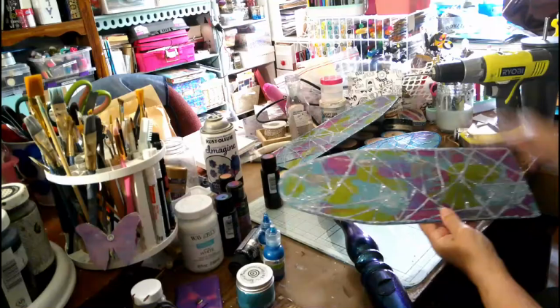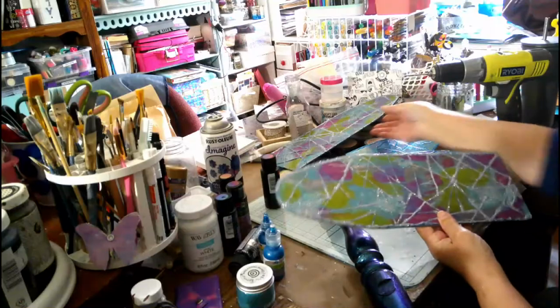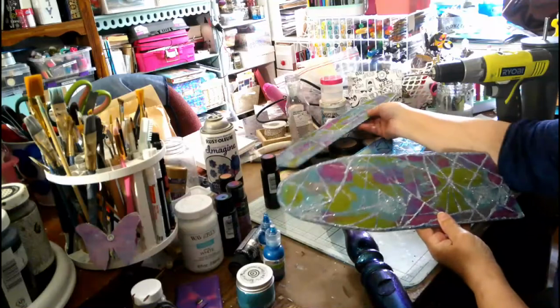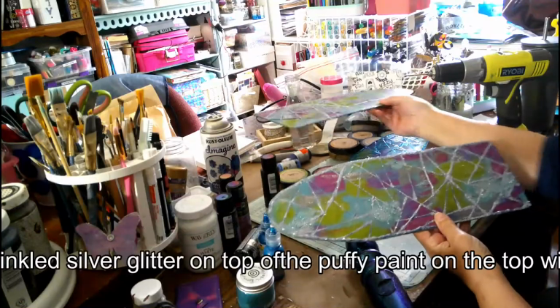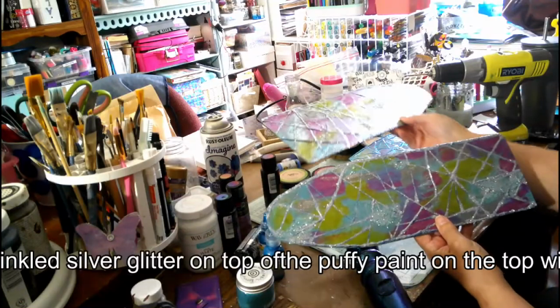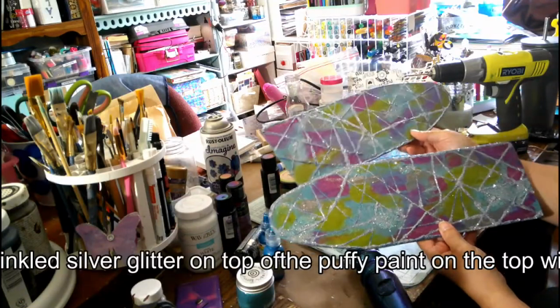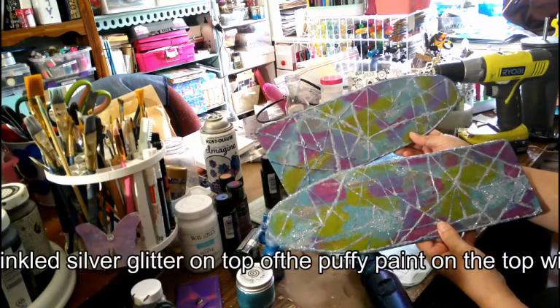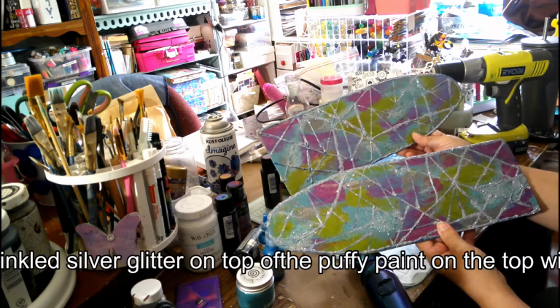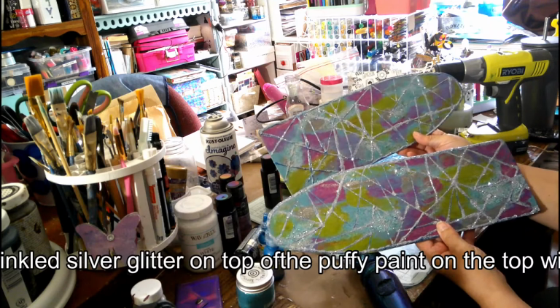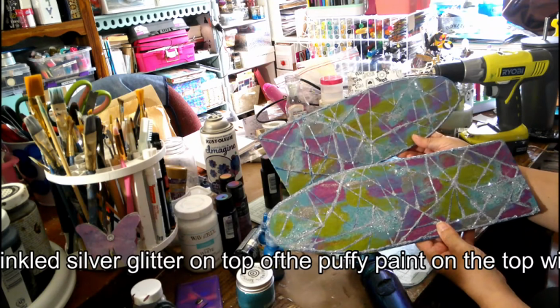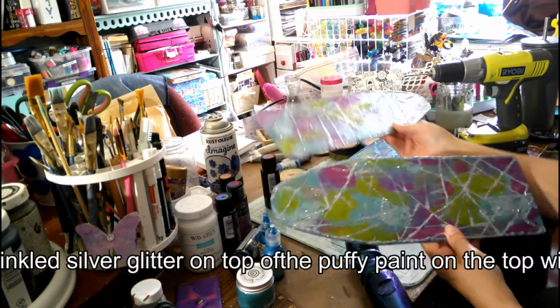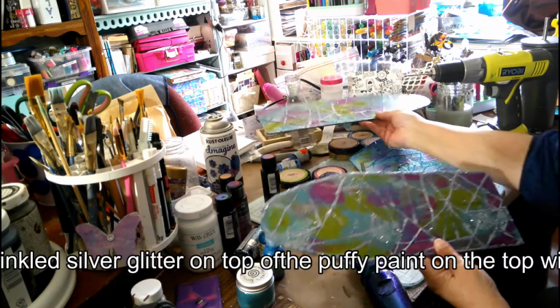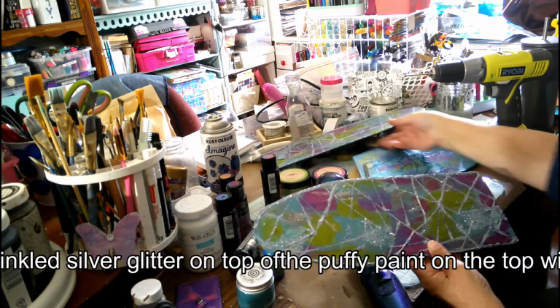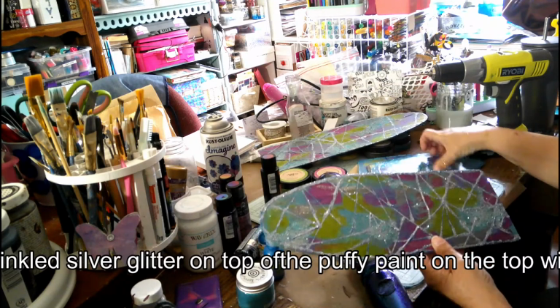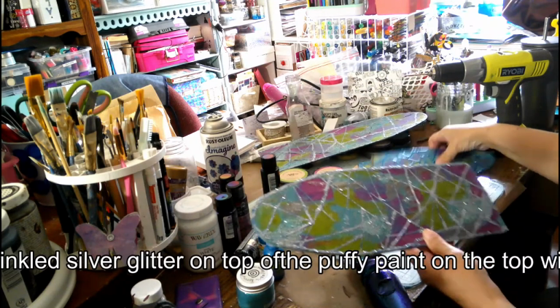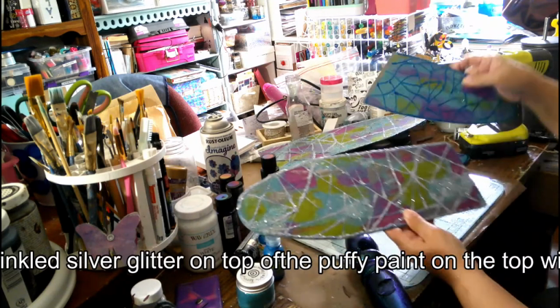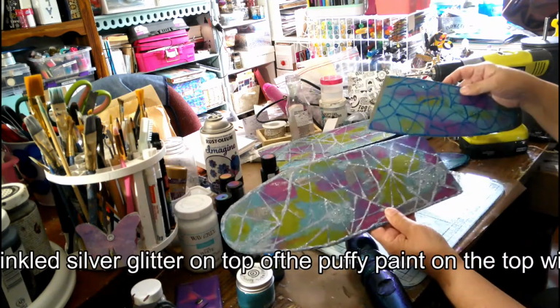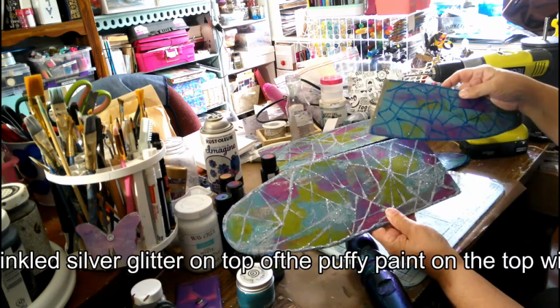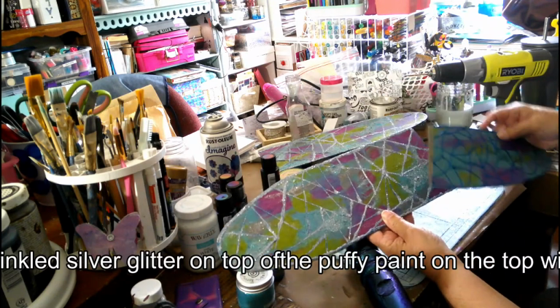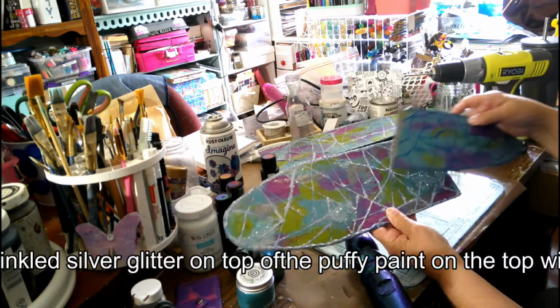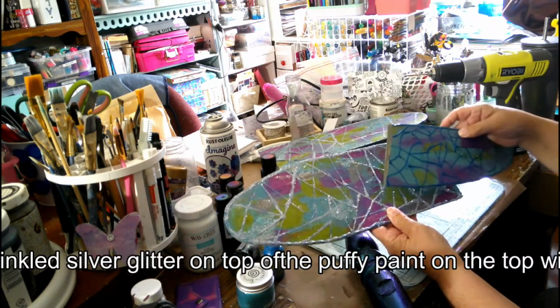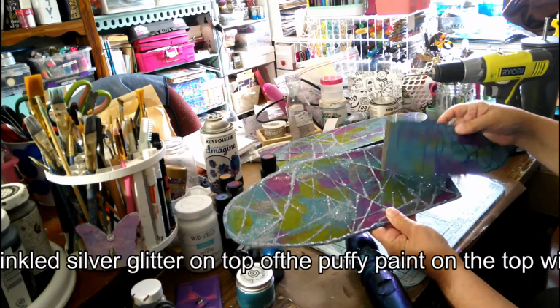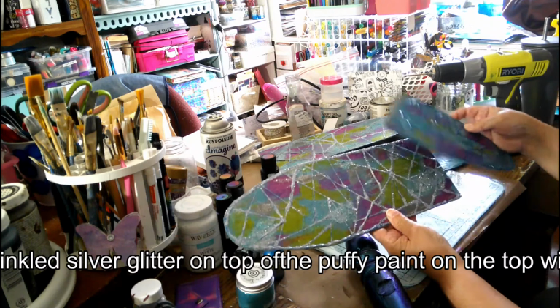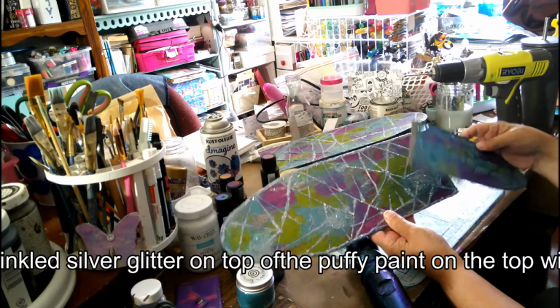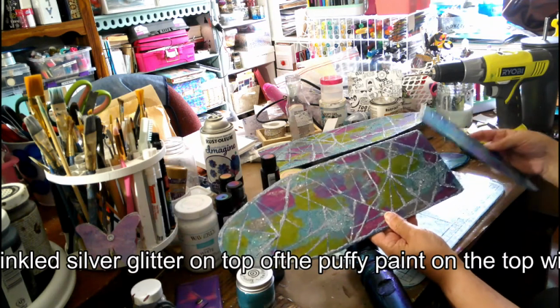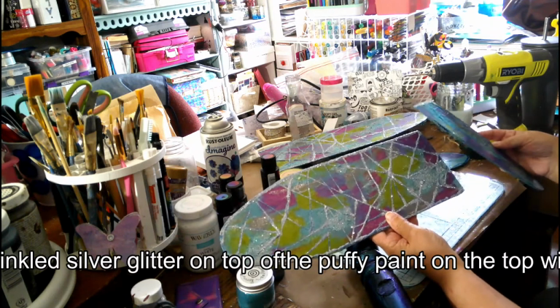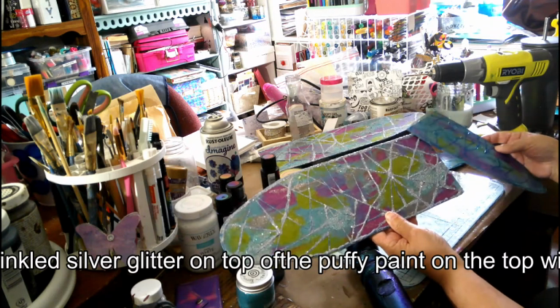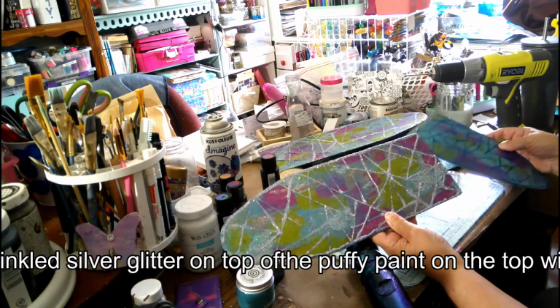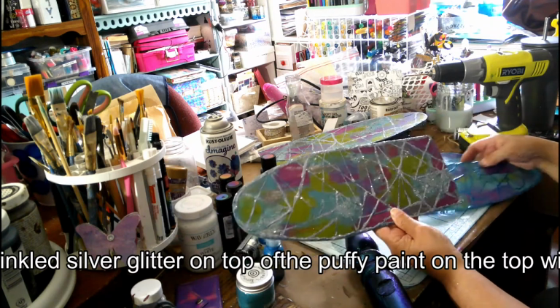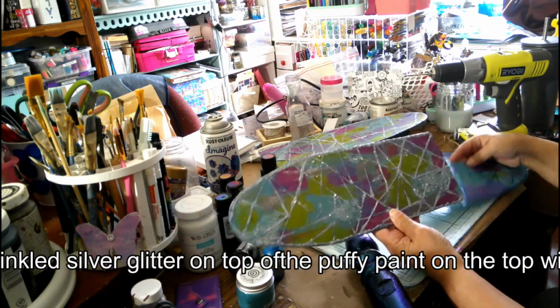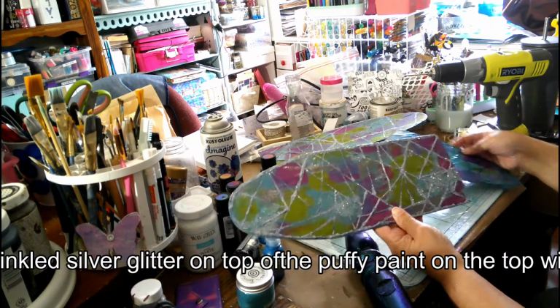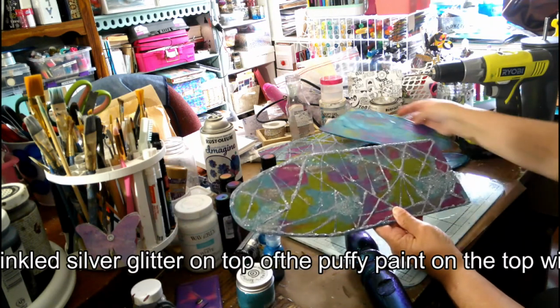This is what they look like with the silver. I love it. And then this is just without the silver, which I did want them different. Maybe they should have all been the same, I don't know. But it's what I did.